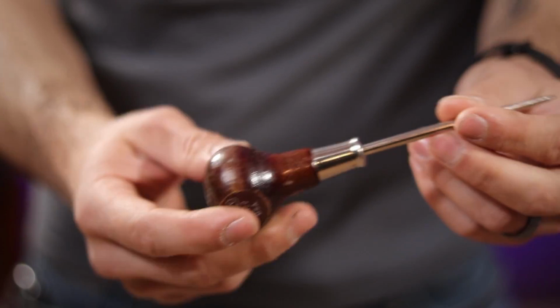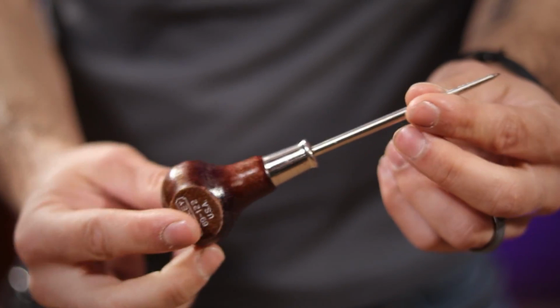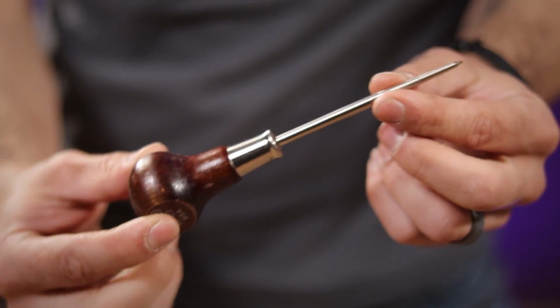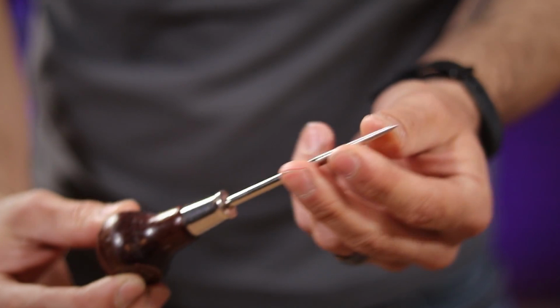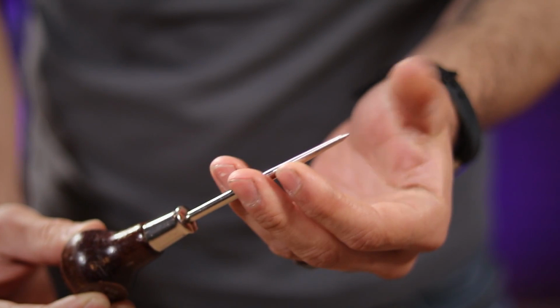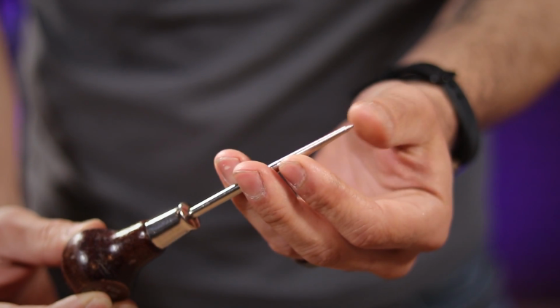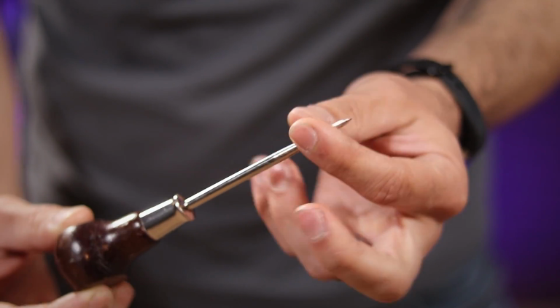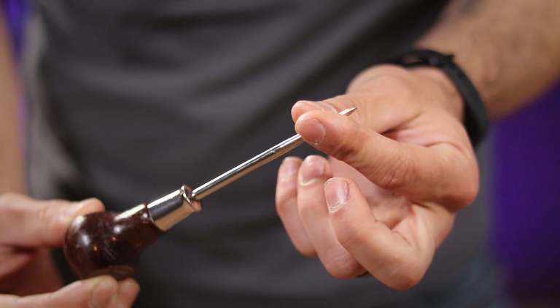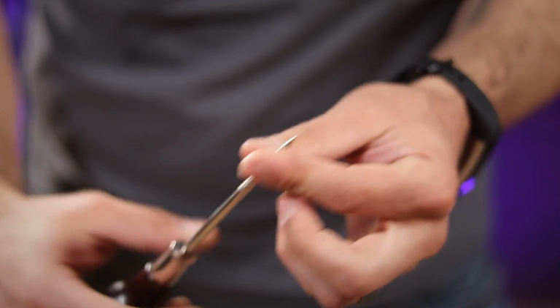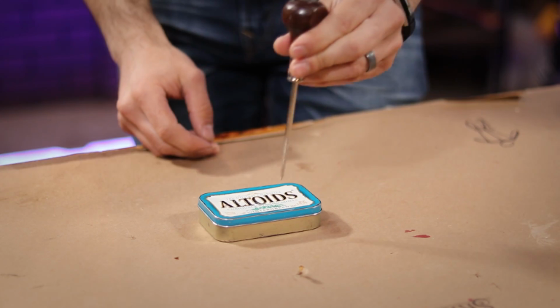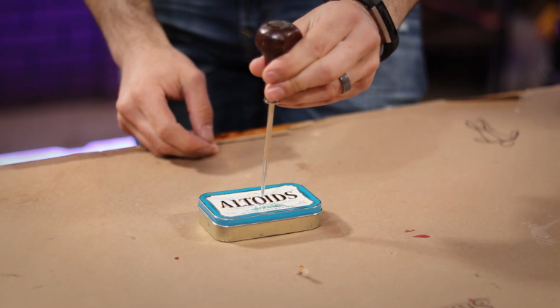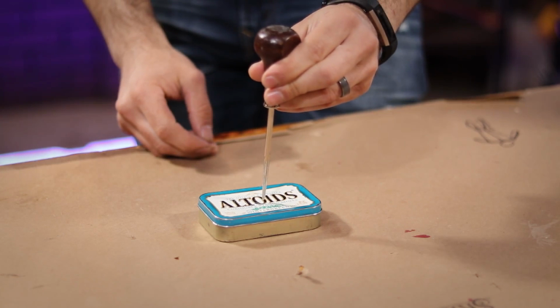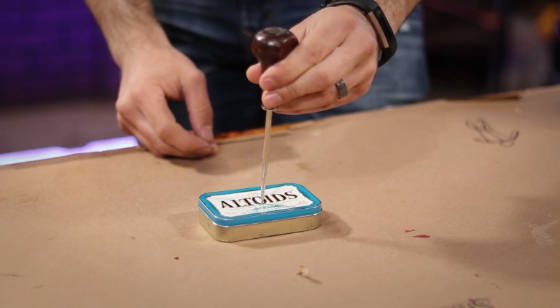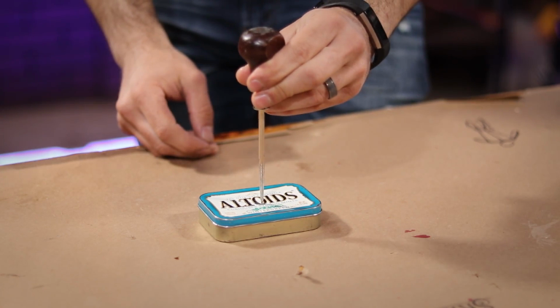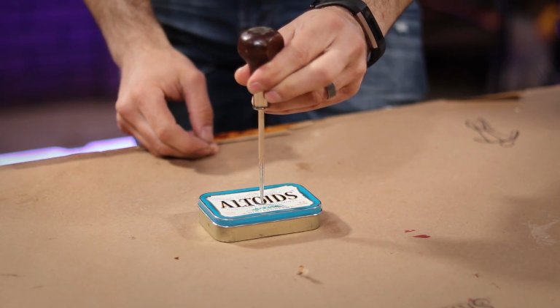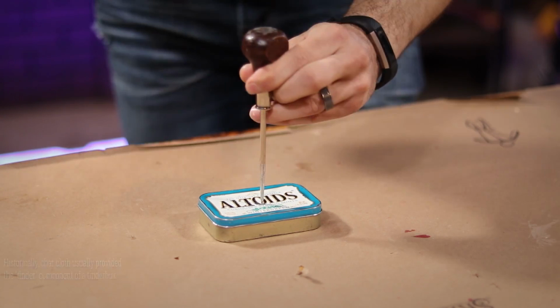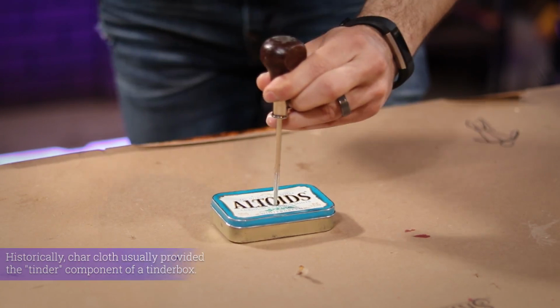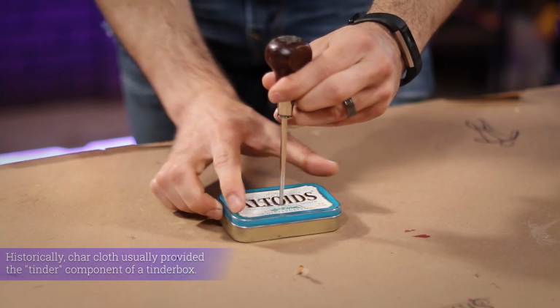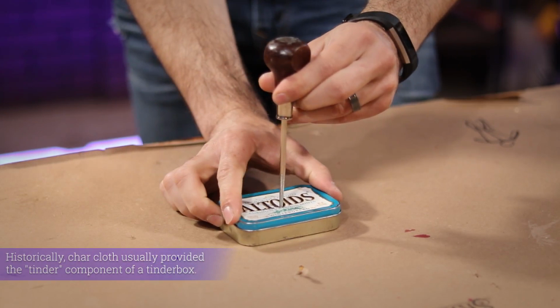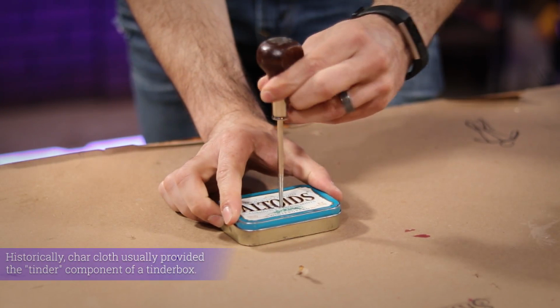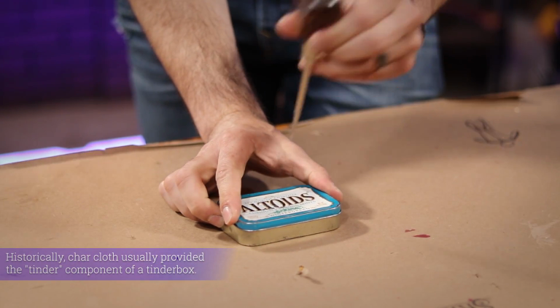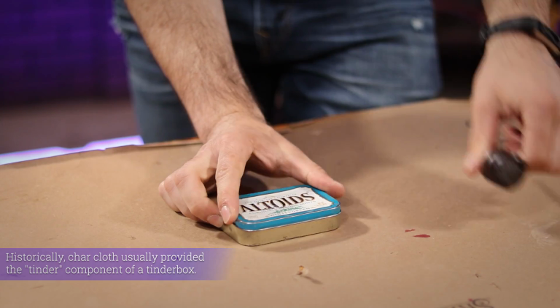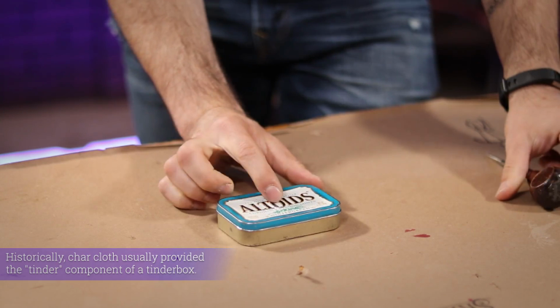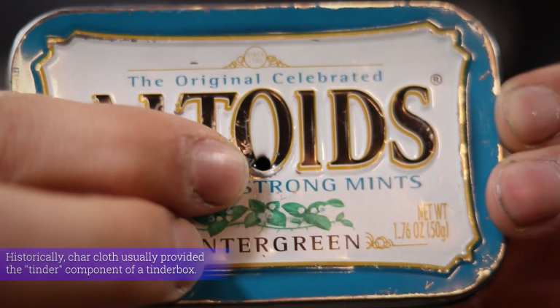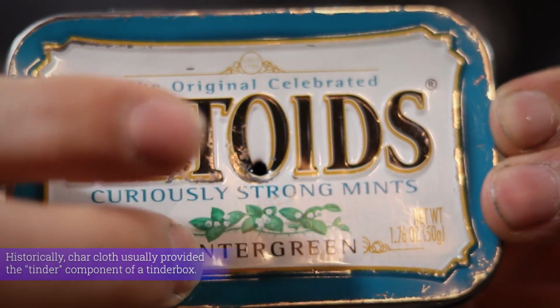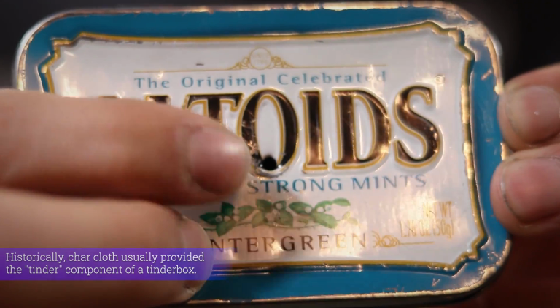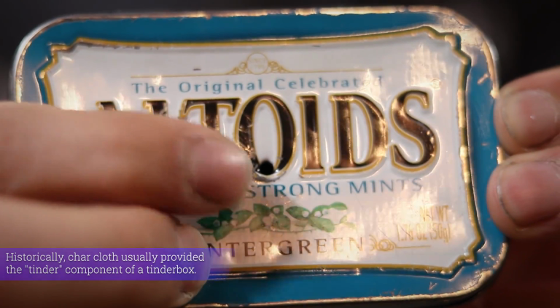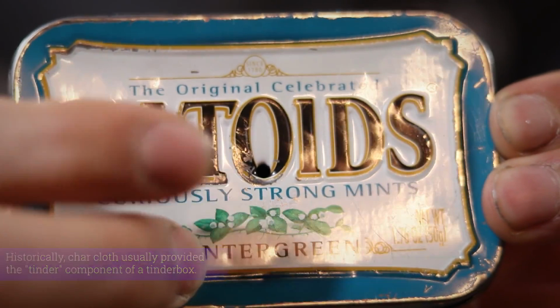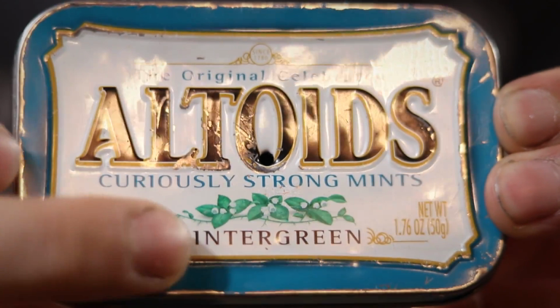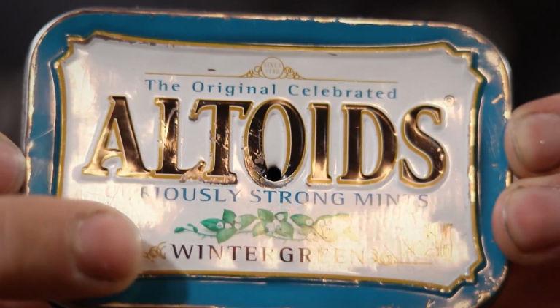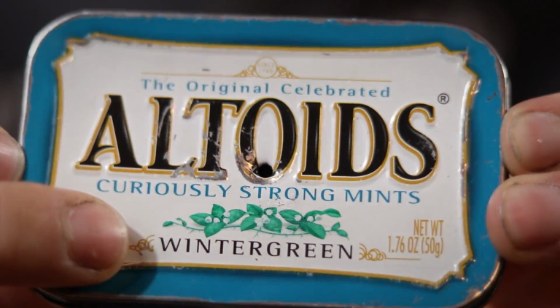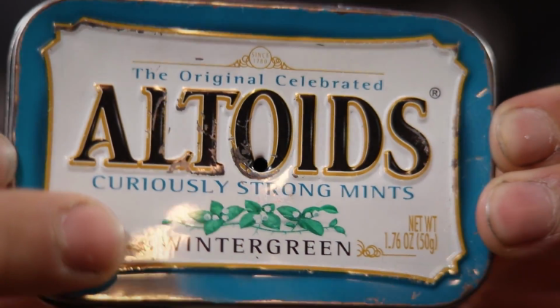Using an awl I just set it into position in the center of the lid and punch a small vent hole. This is going to allow all the gases caused by this process to escape the tin.